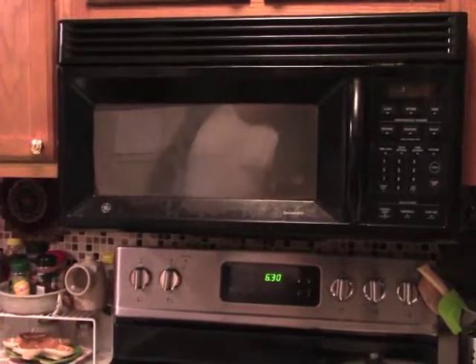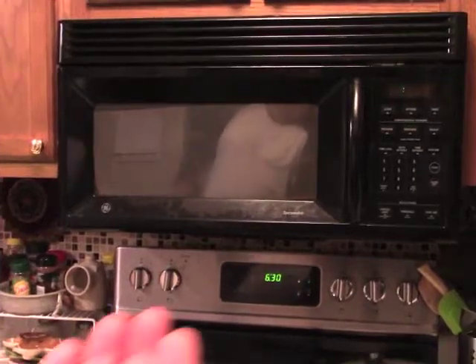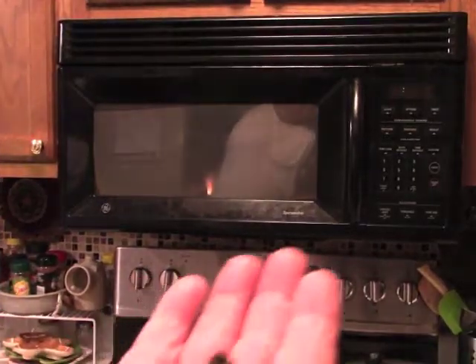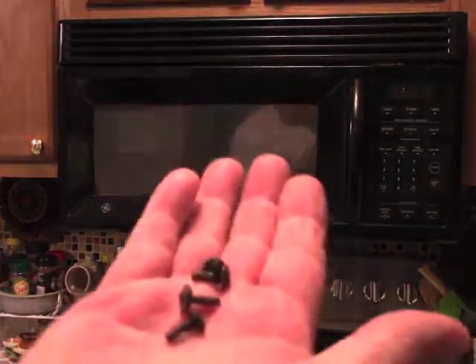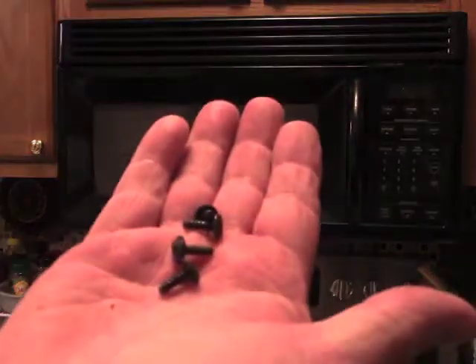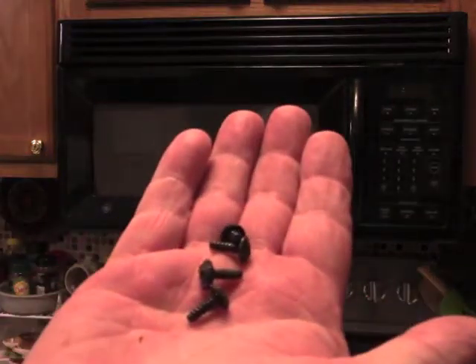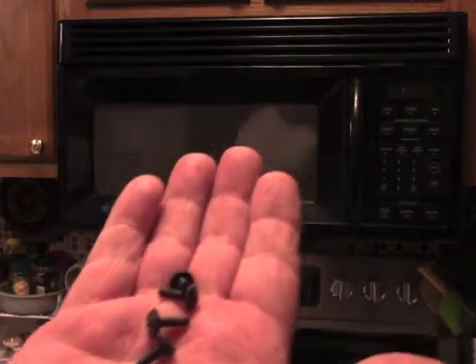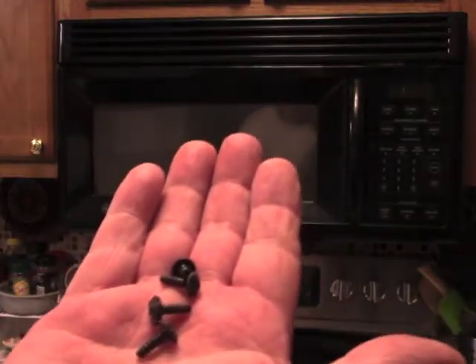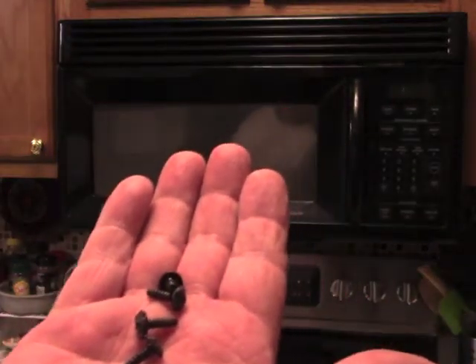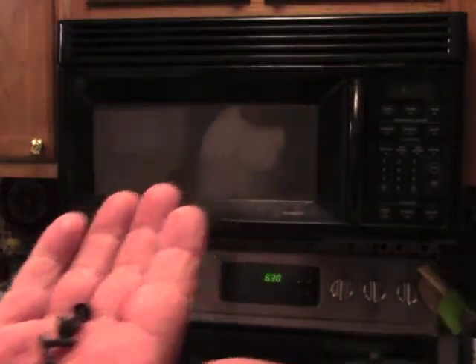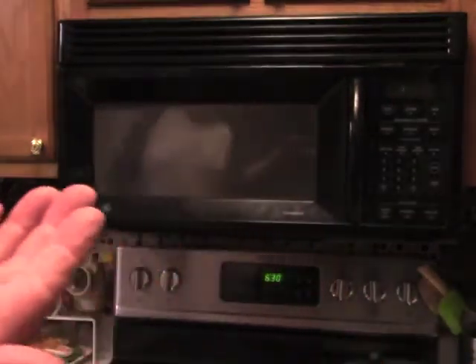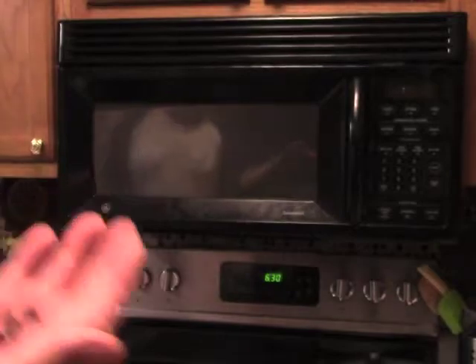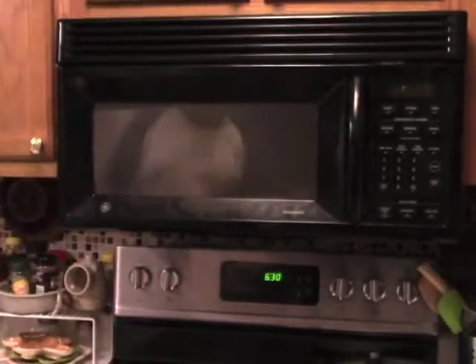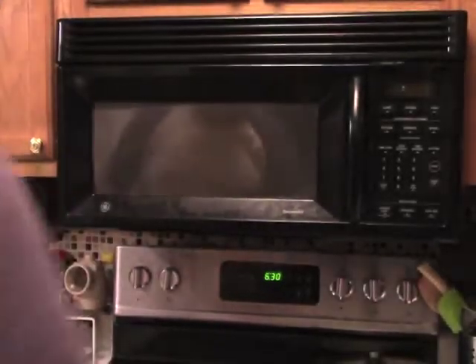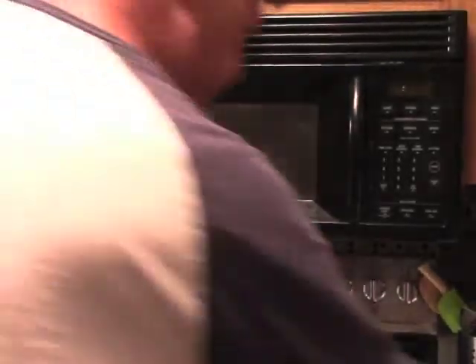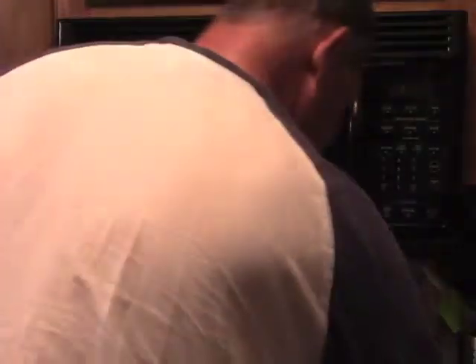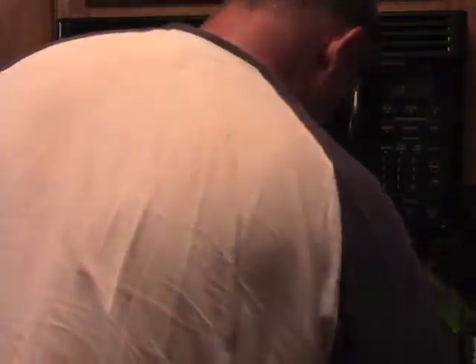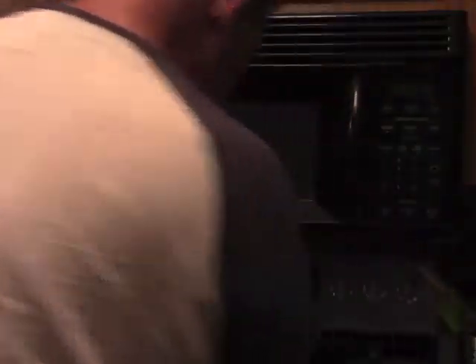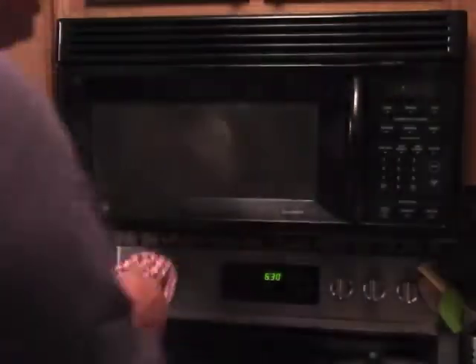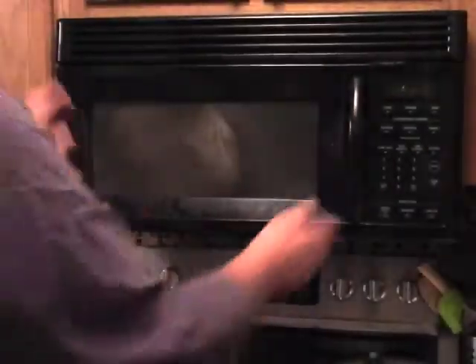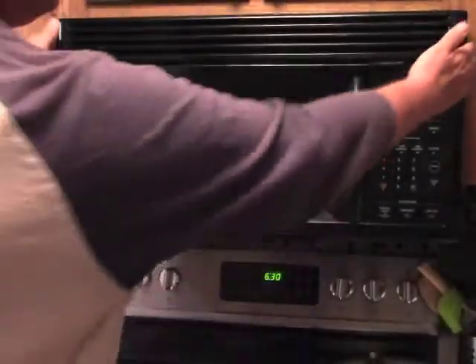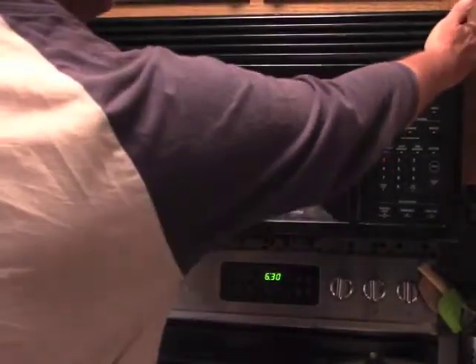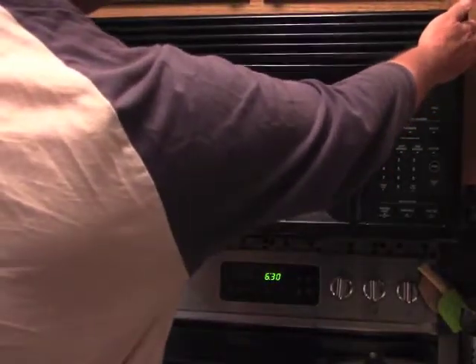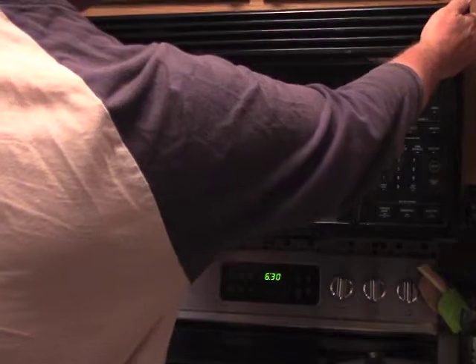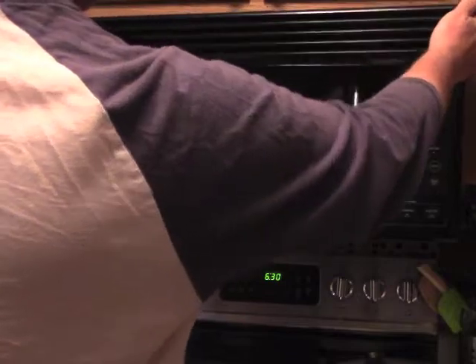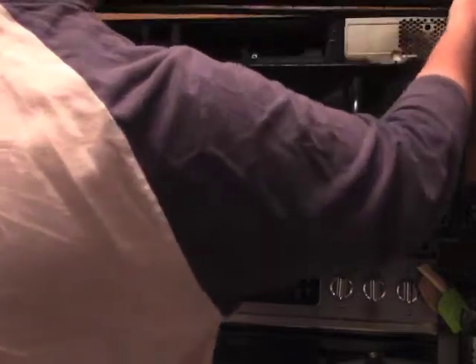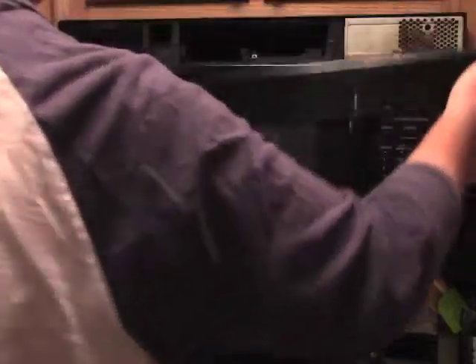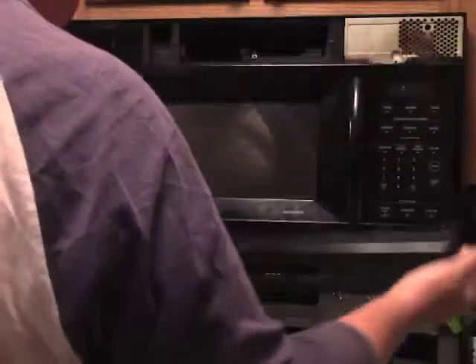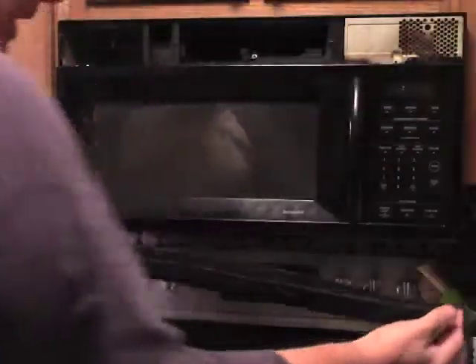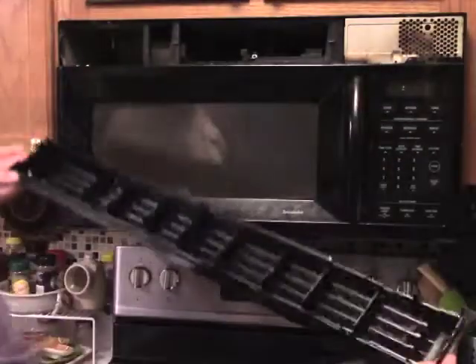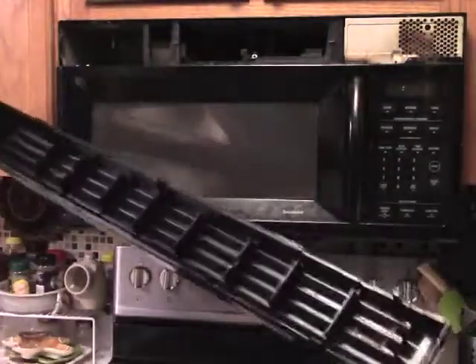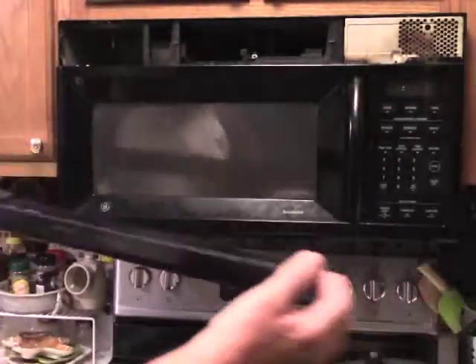Okay, so here are the four screws. They're very greasy. I'm going to have to clean those up a little bit. Let's see if this helps take this off like this. There you go. And I'm going to also clean this all up.